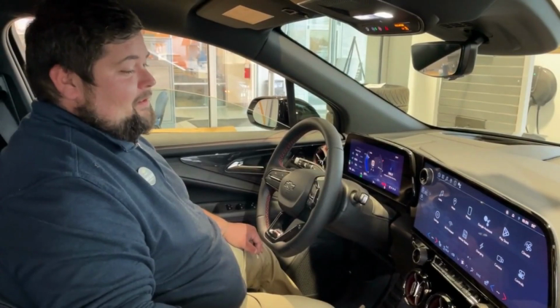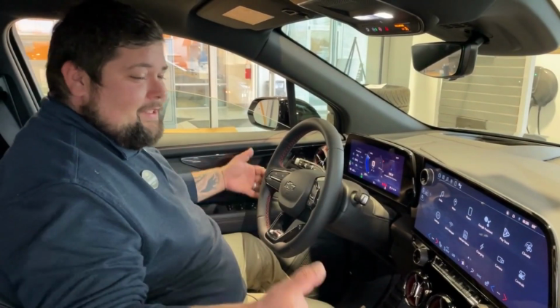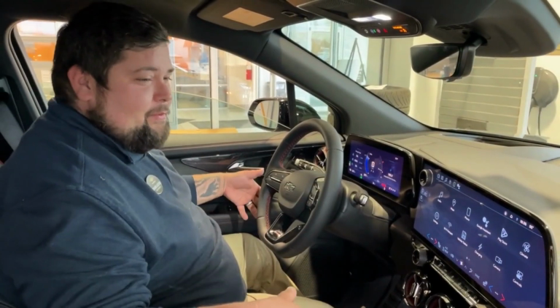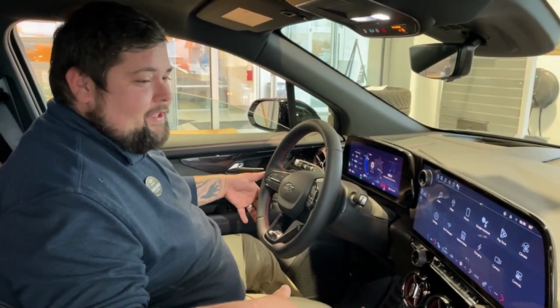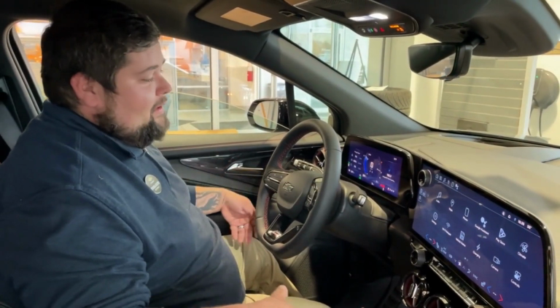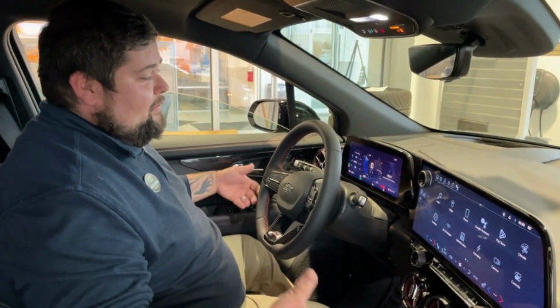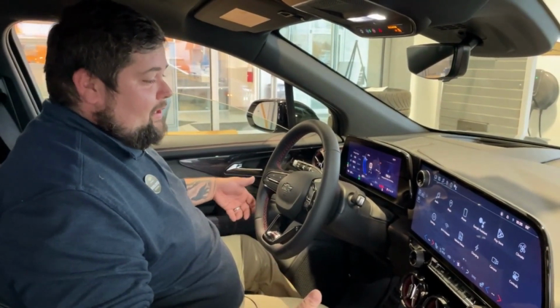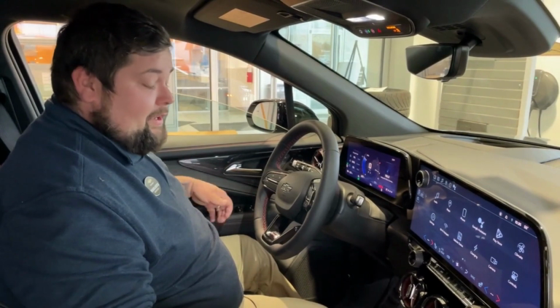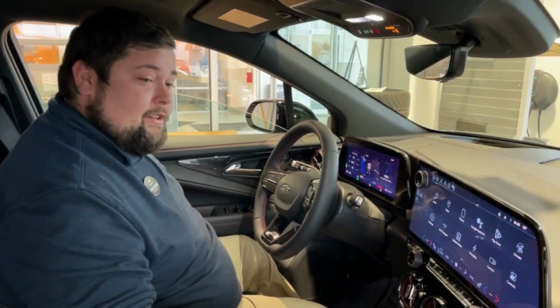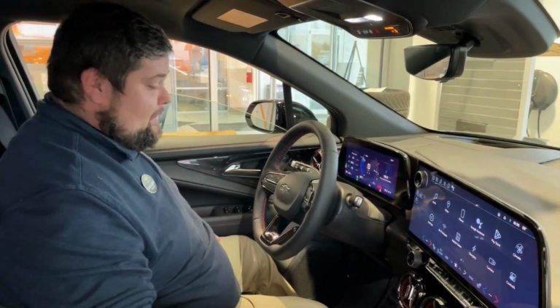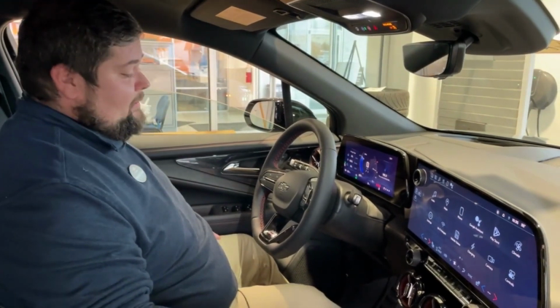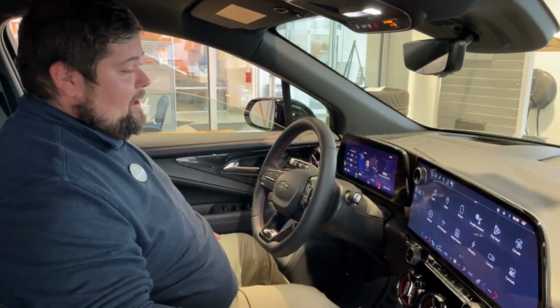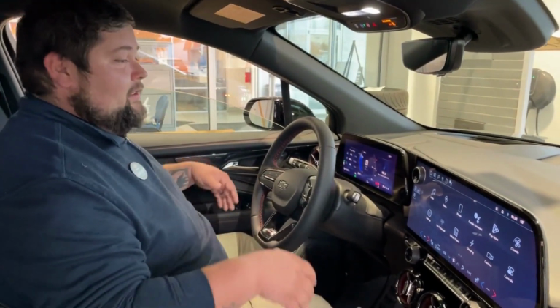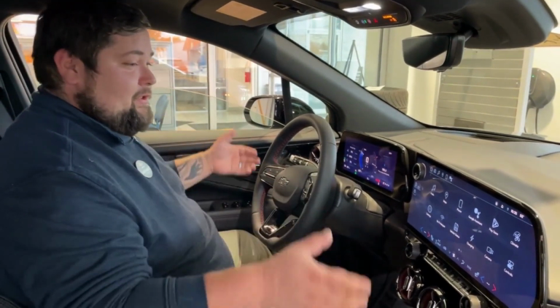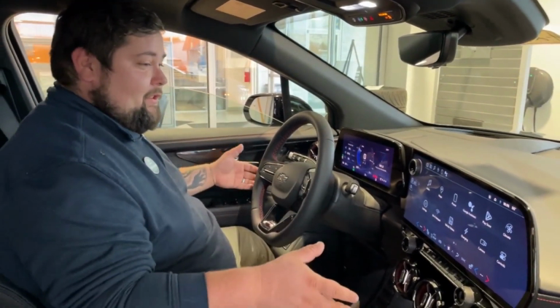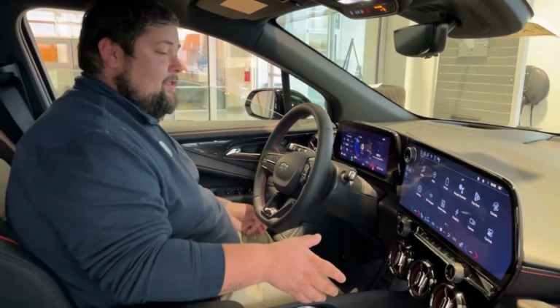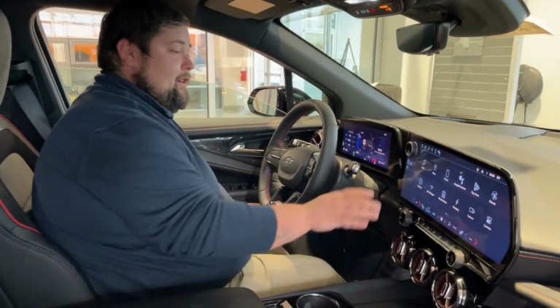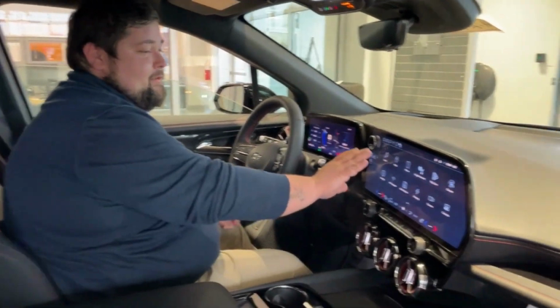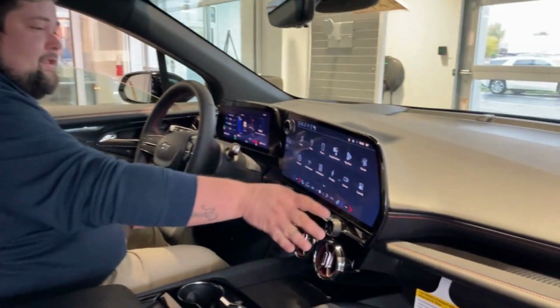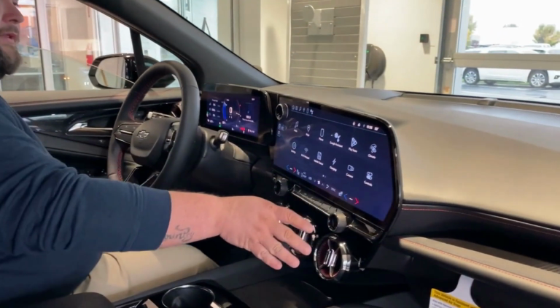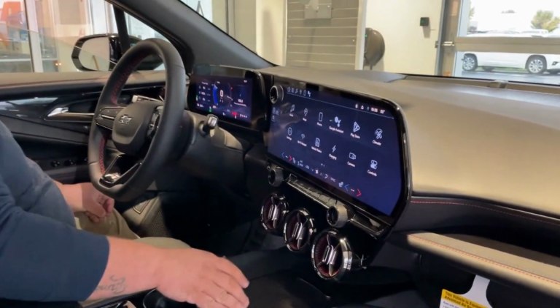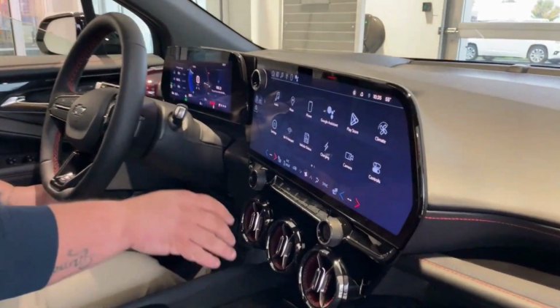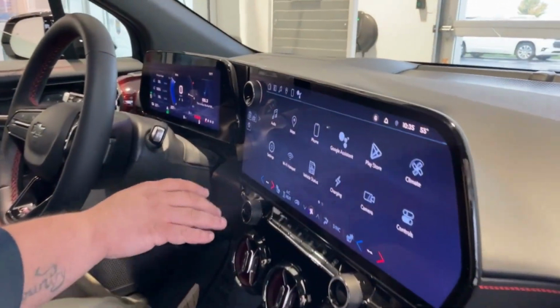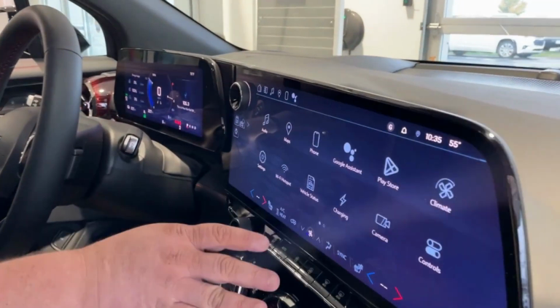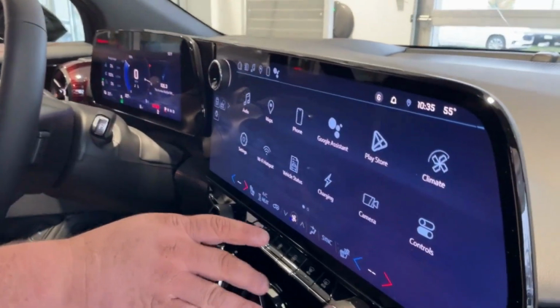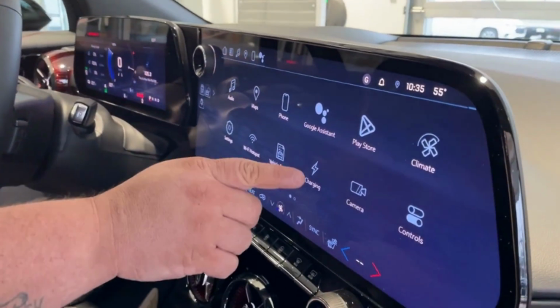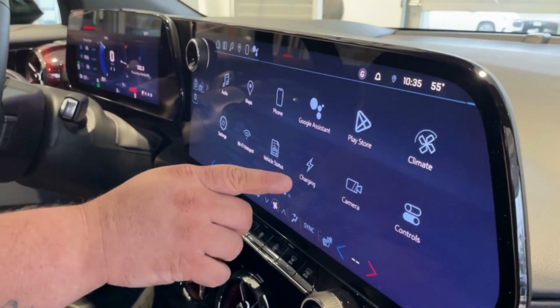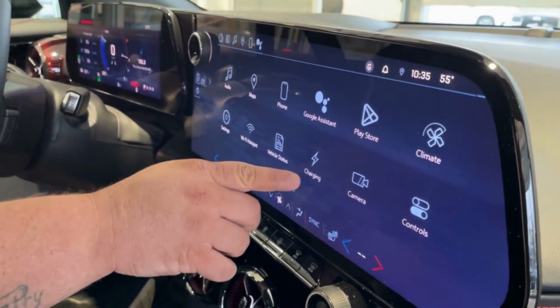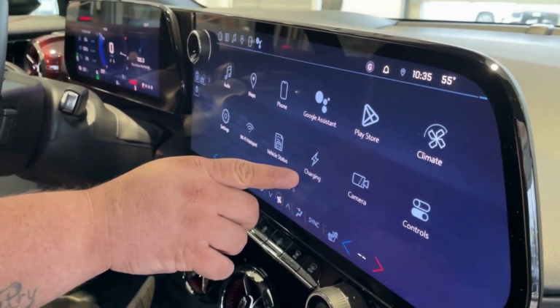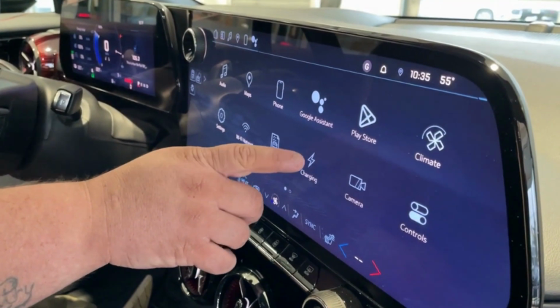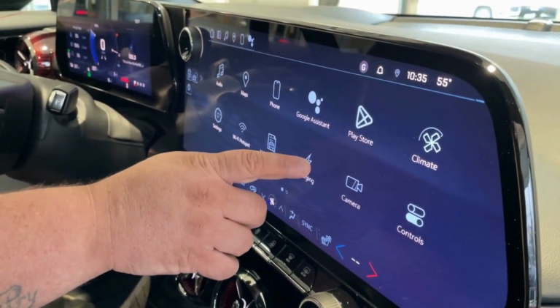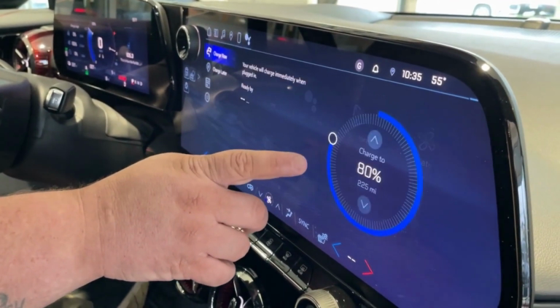Now we're inside the Blazer EV. The cool function is if you have the key in your pocket, you hit the brake and the vehicle is now started. On your display you're going to see a bunch of functions — right now we're only going to focus on charging. Right here you're going to see 'Charging' with a little bolt; we're going to hit that.